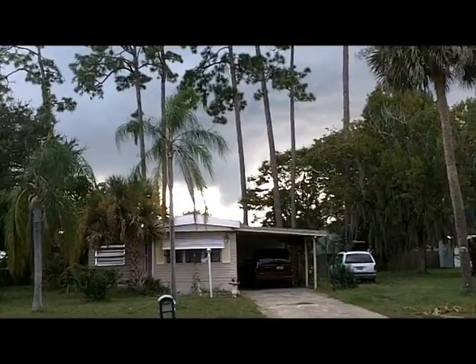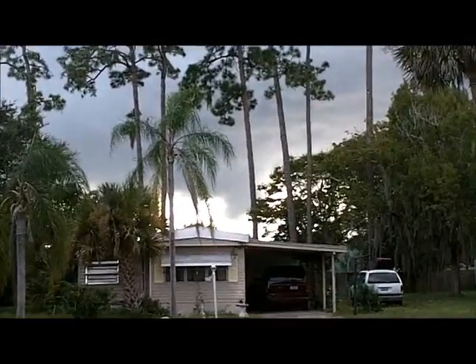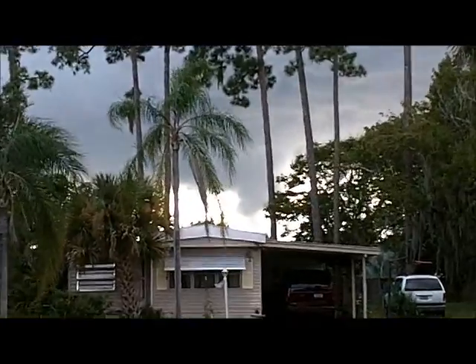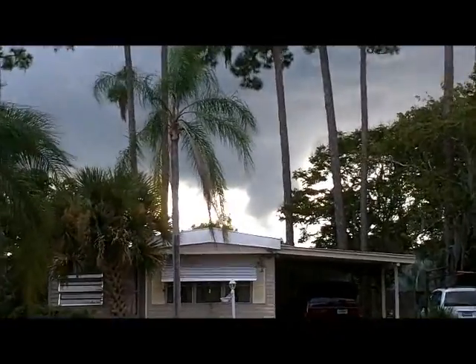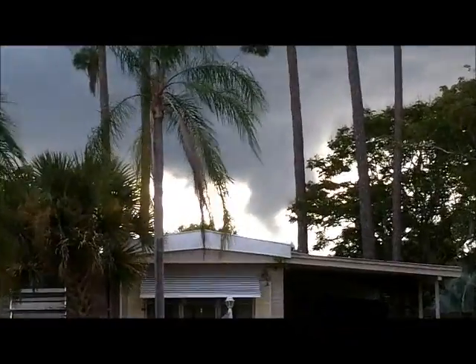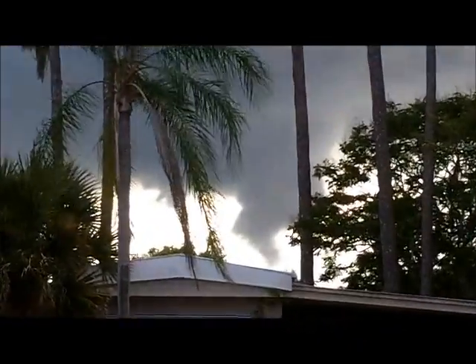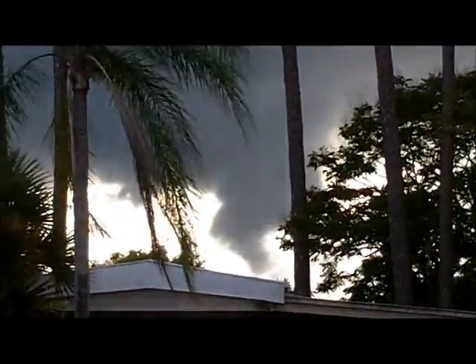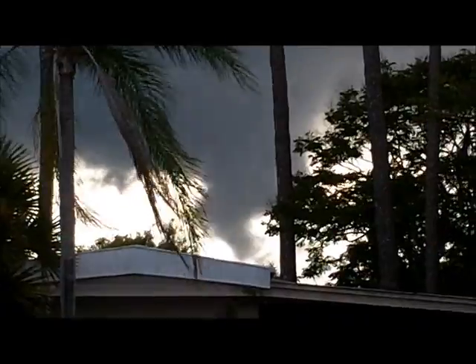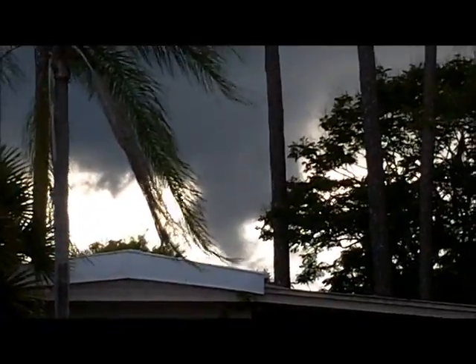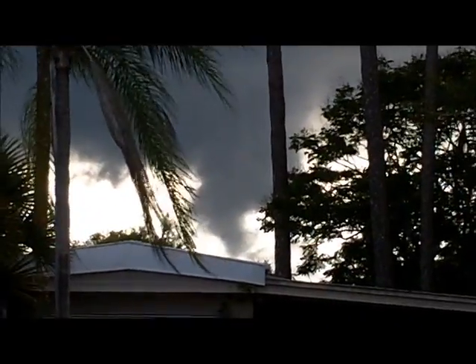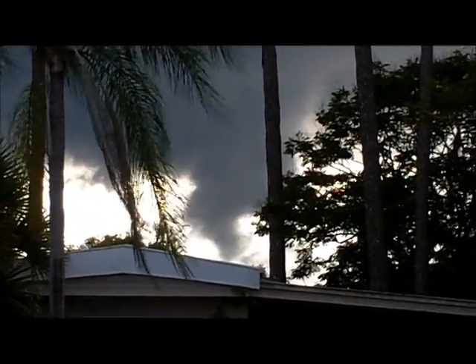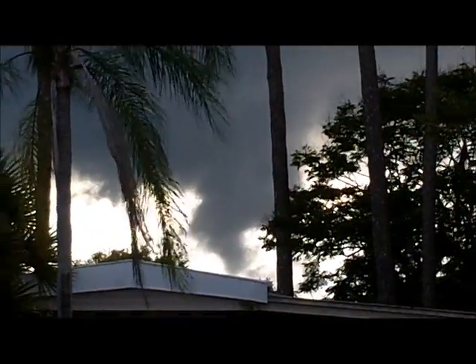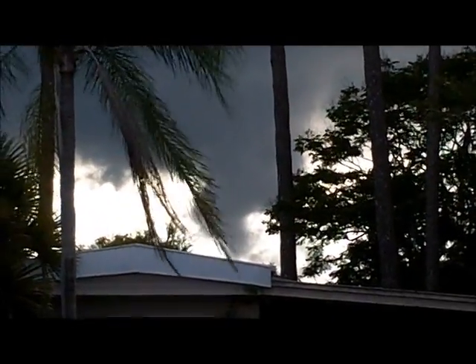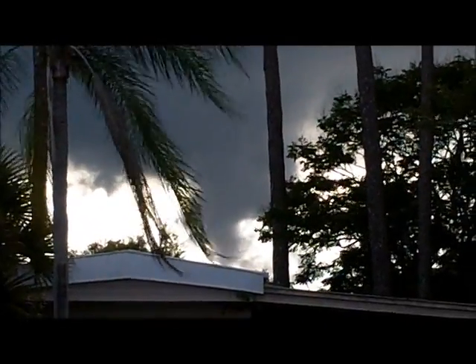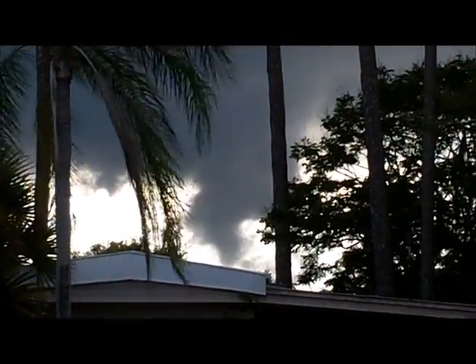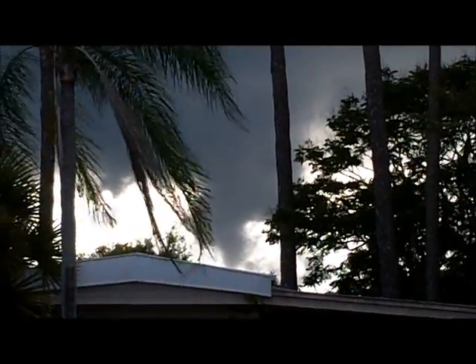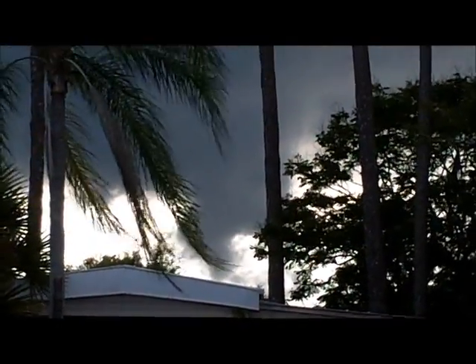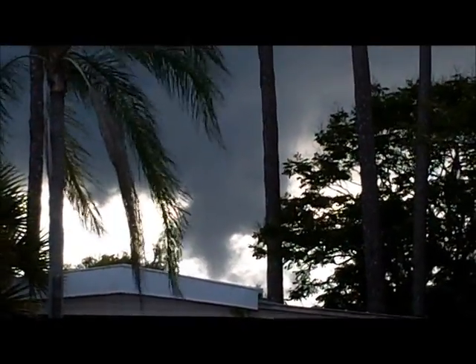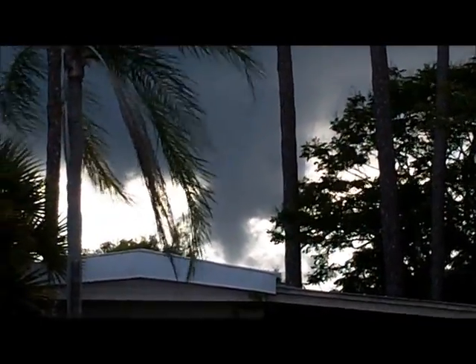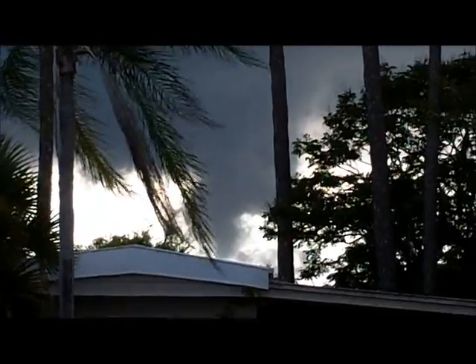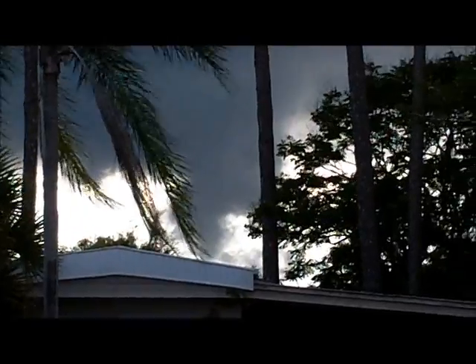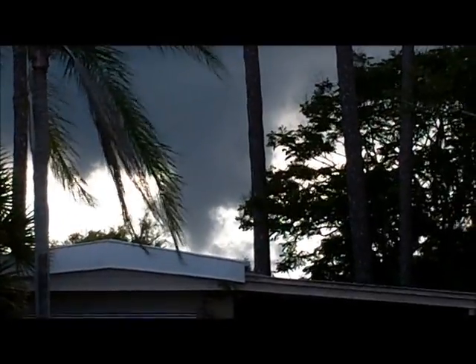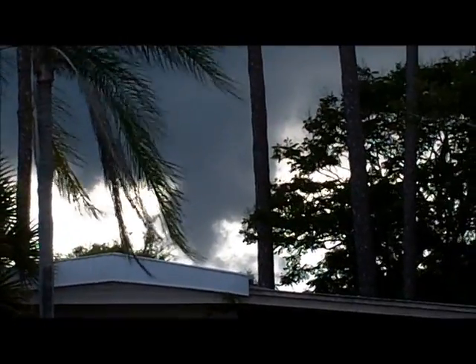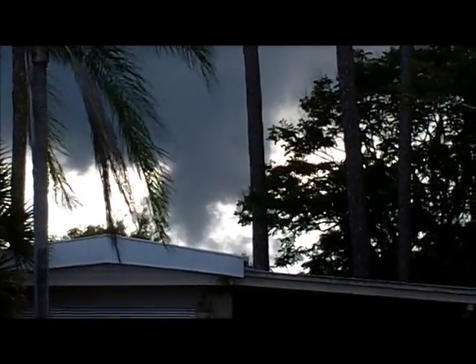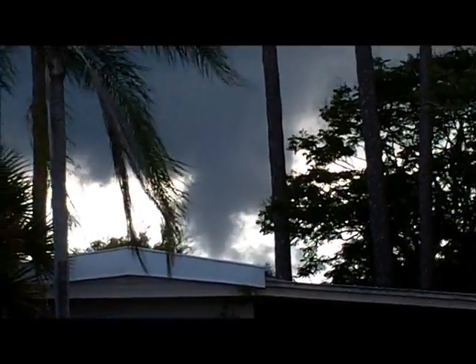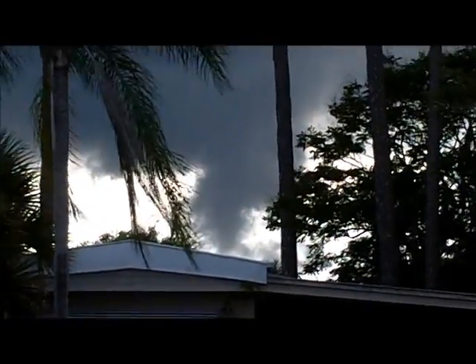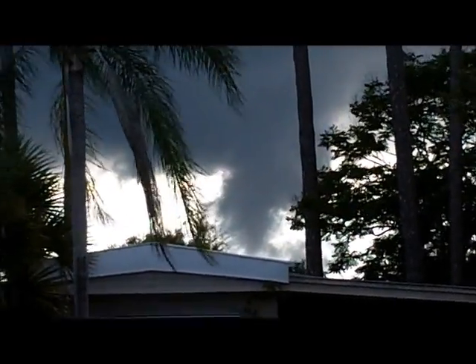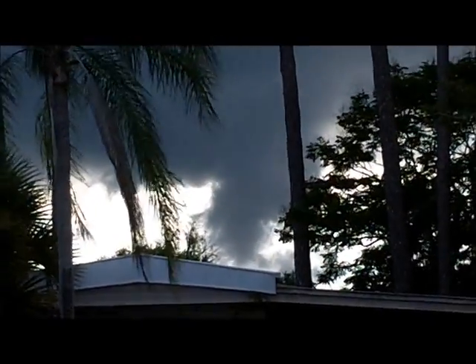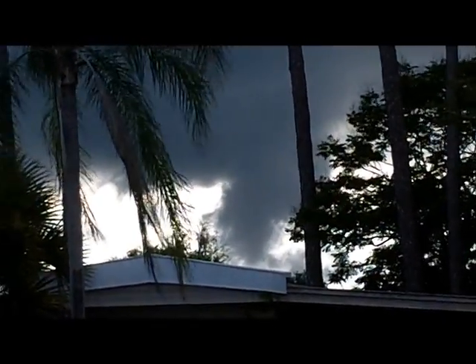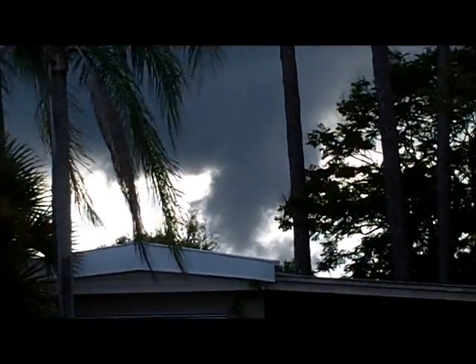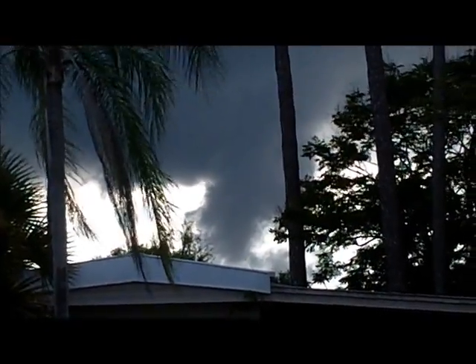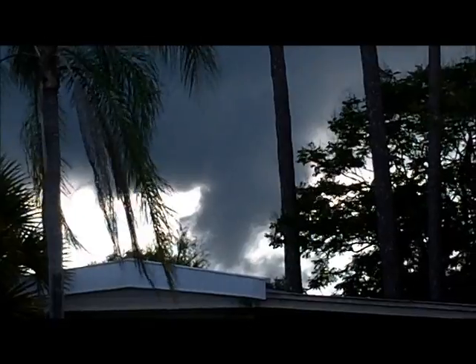Suction right there. I think suction into the base of the storm. I don't see much rotation, just upflow — suction up into the base there, but that's pretty neat.